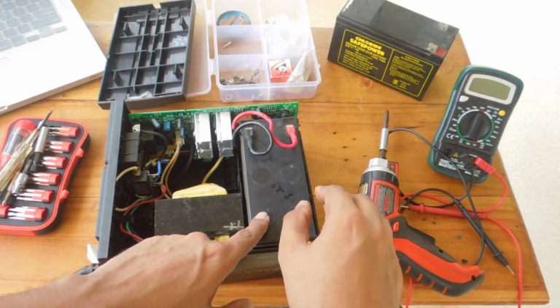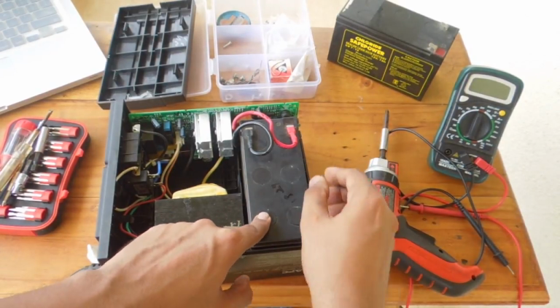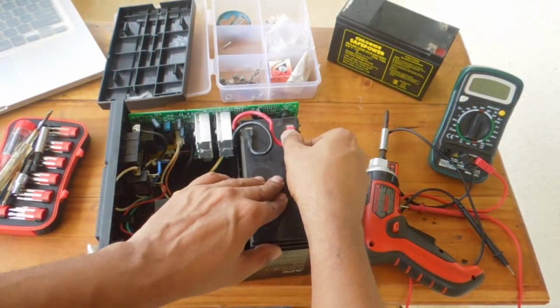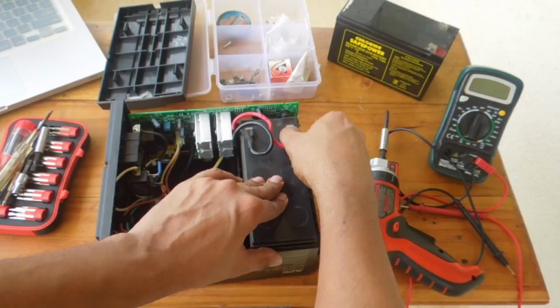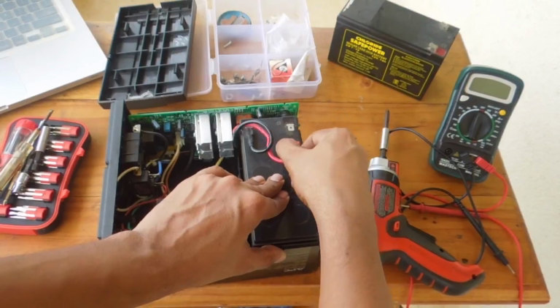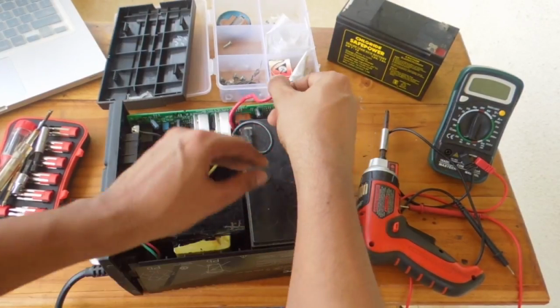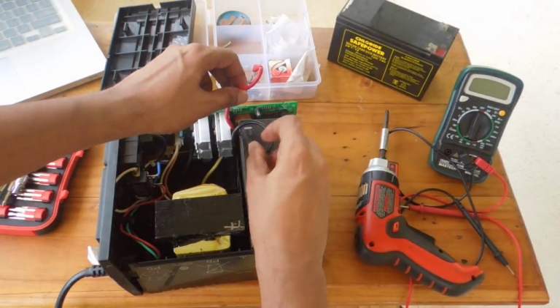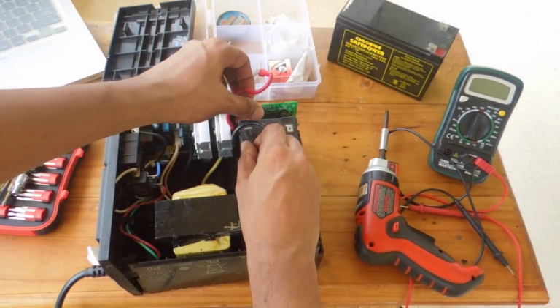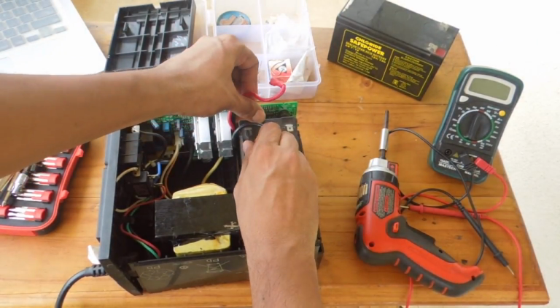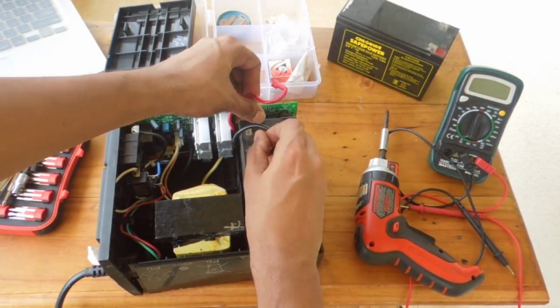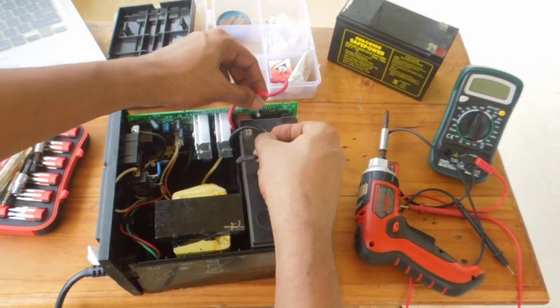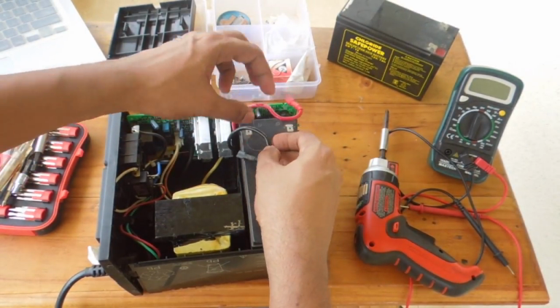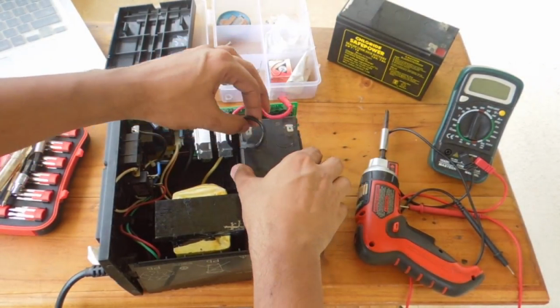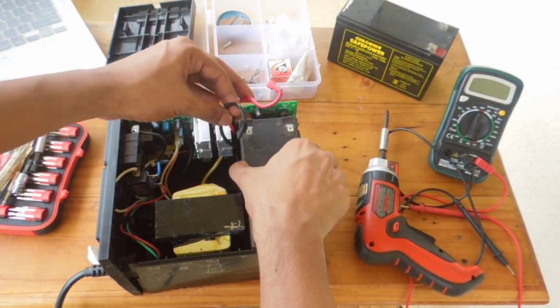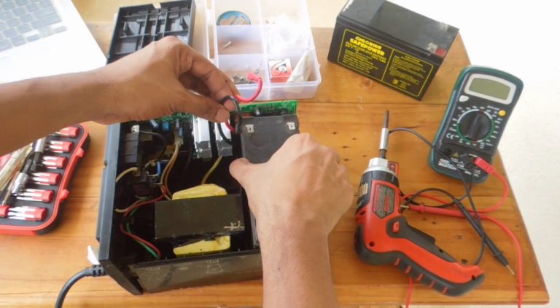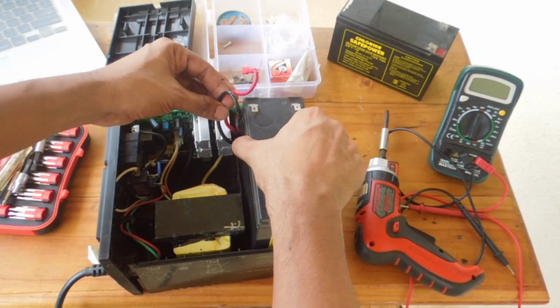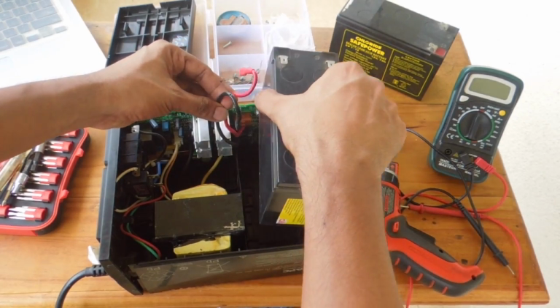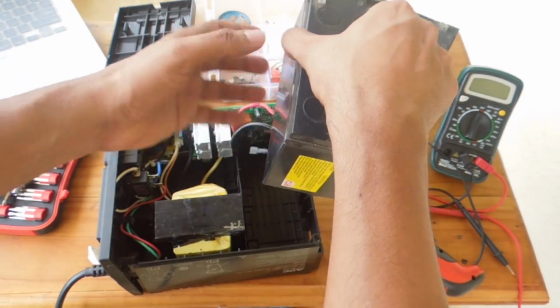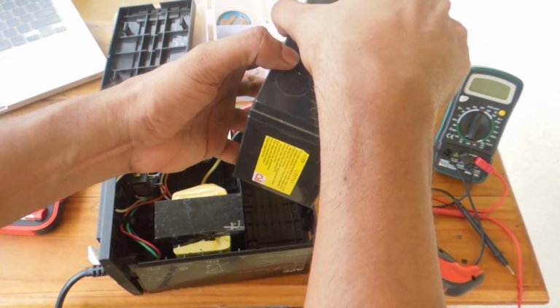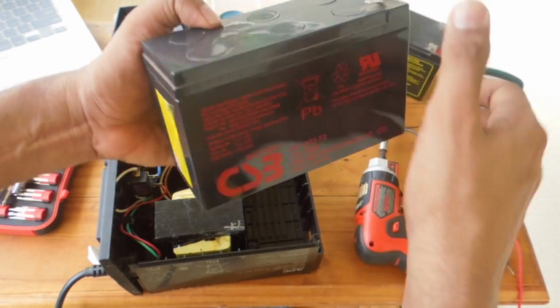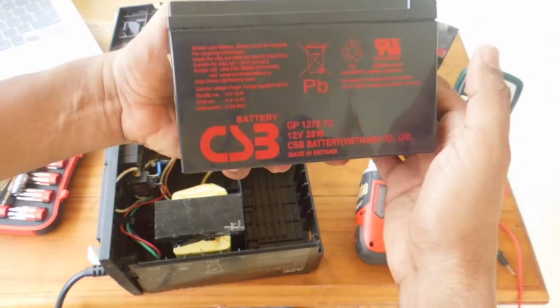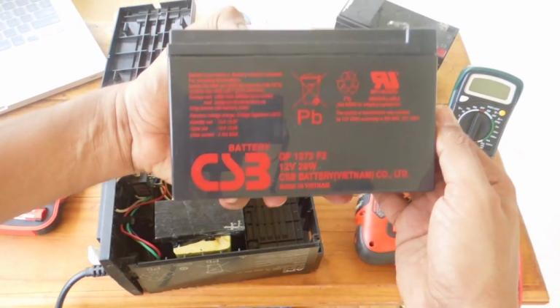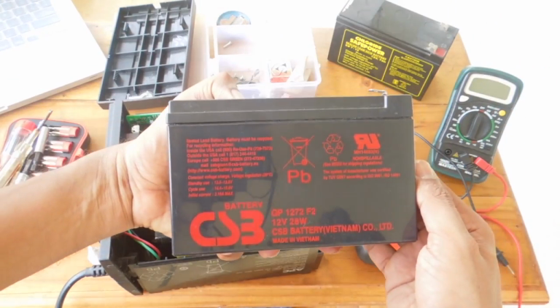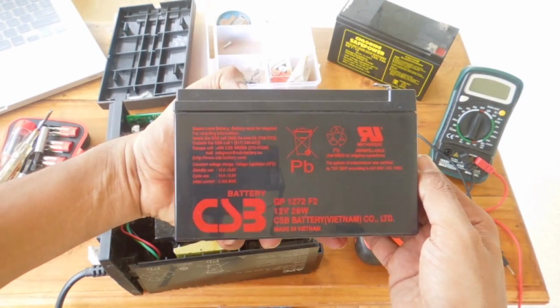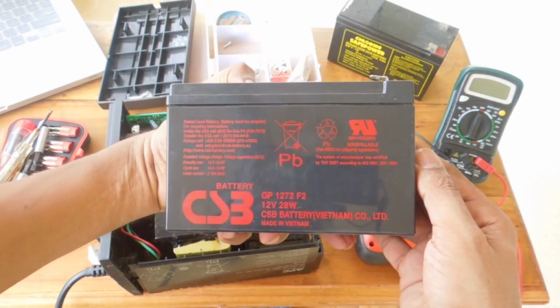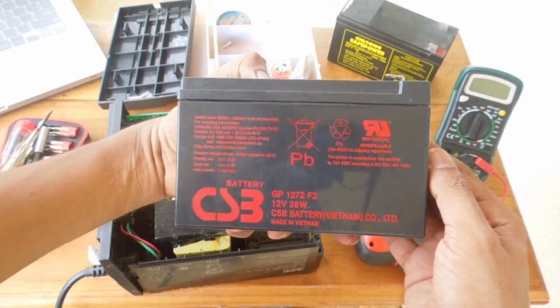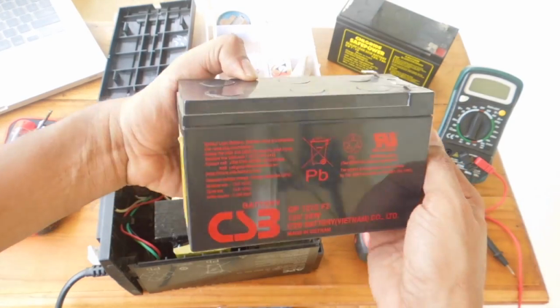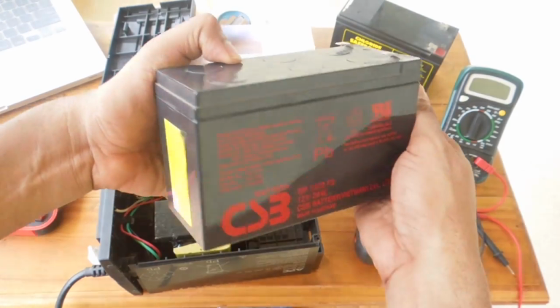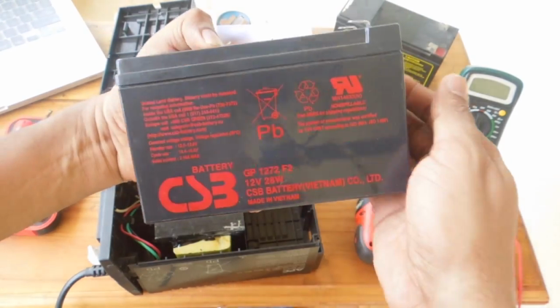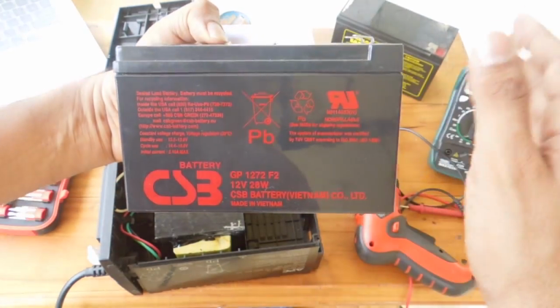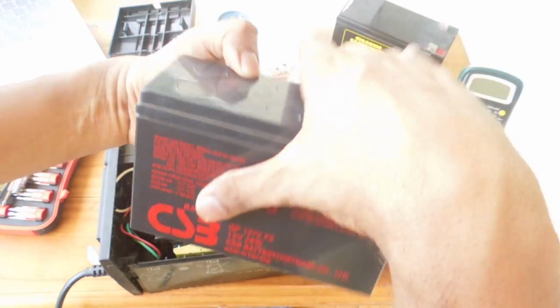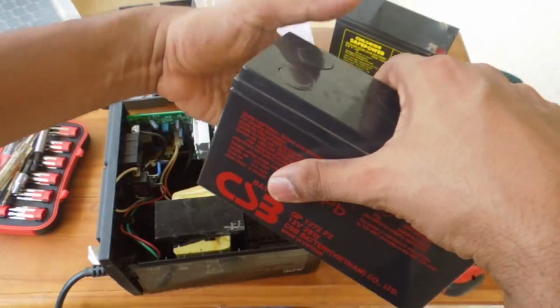Get the terminals off on the battery. There we go. Keep the battery aside.